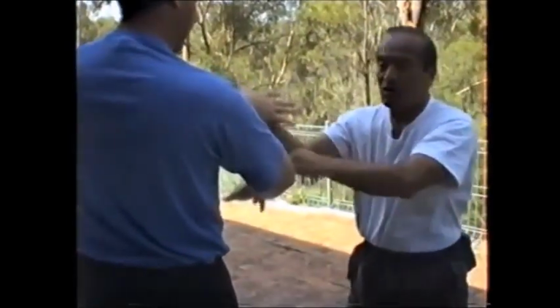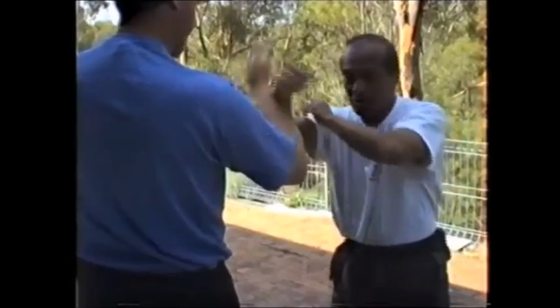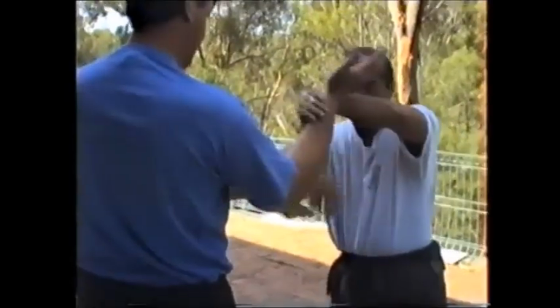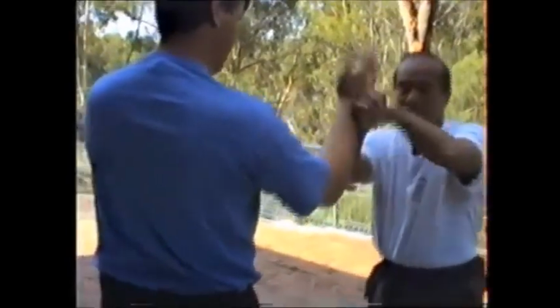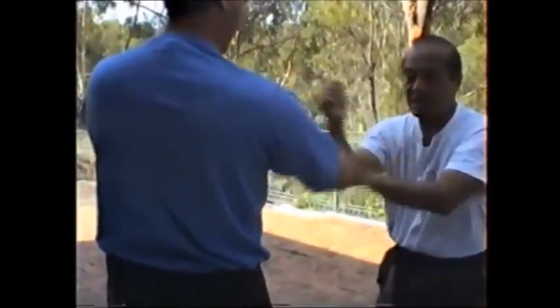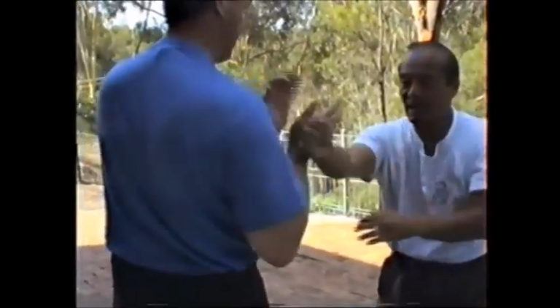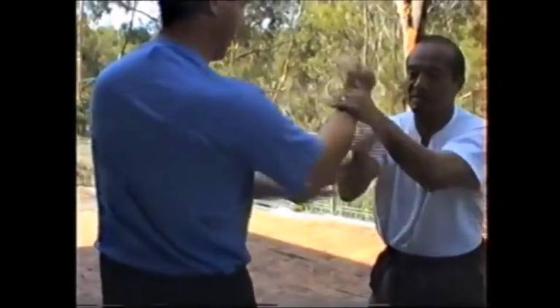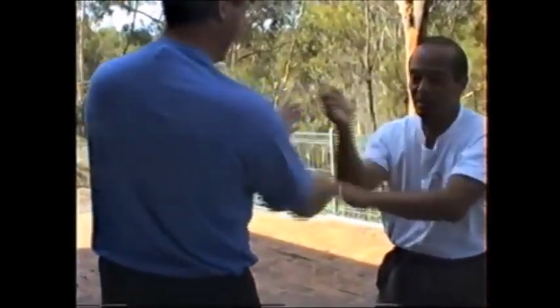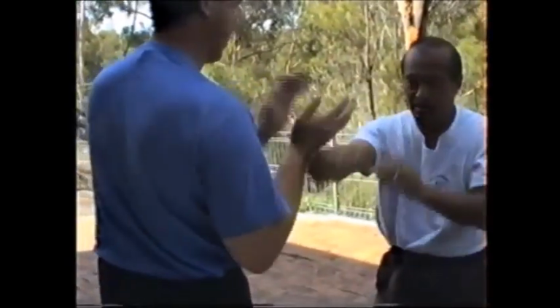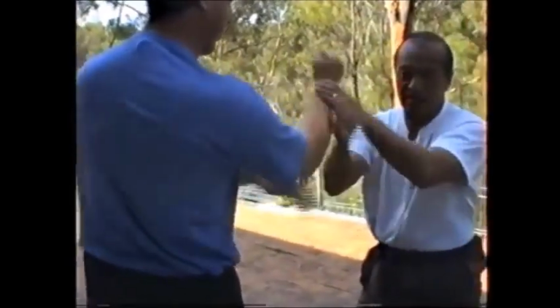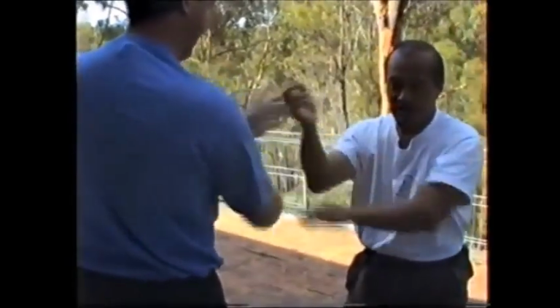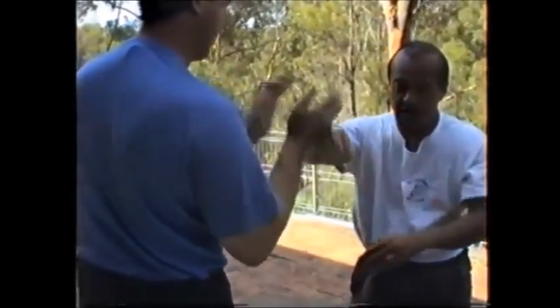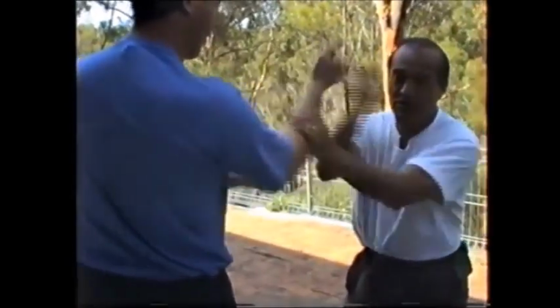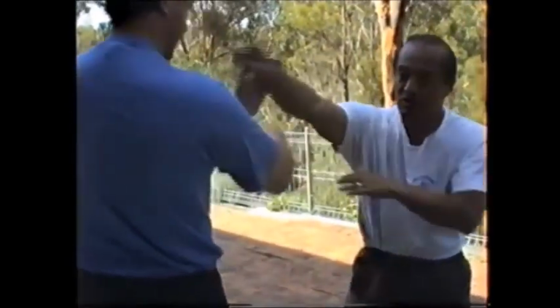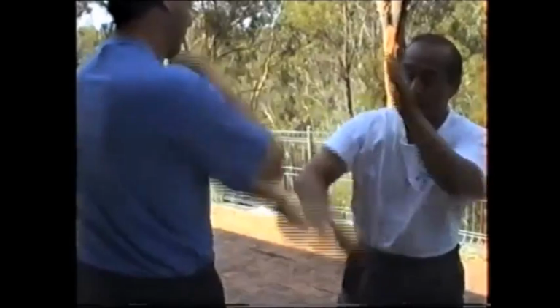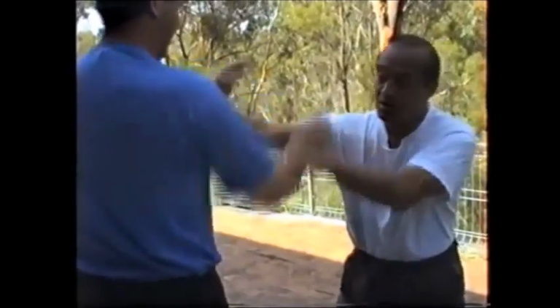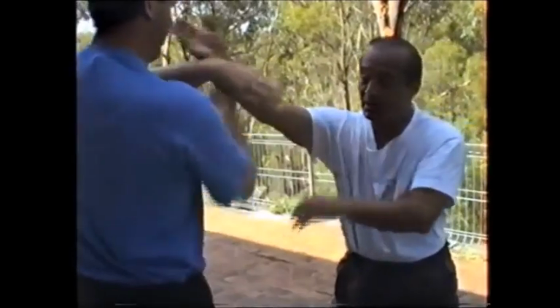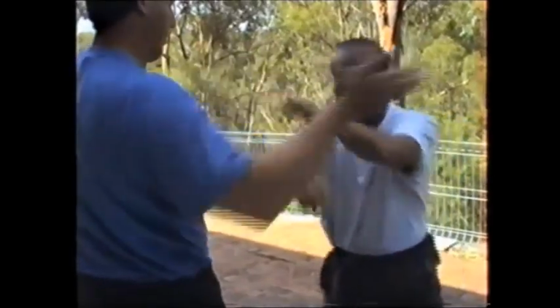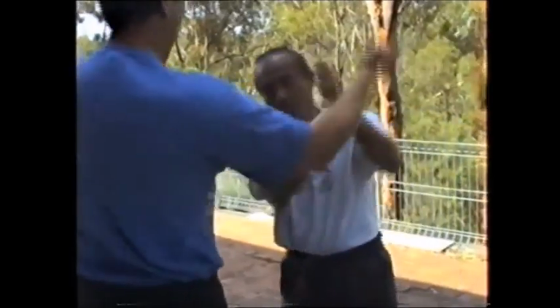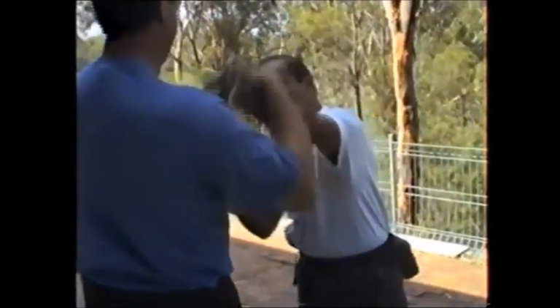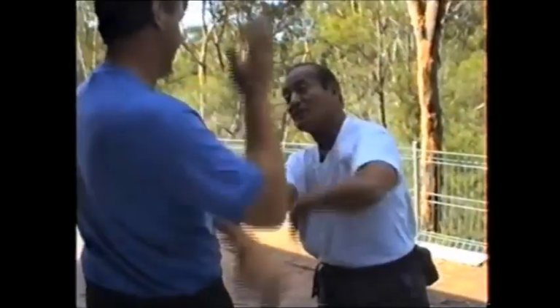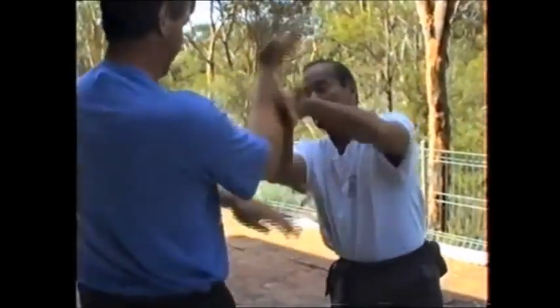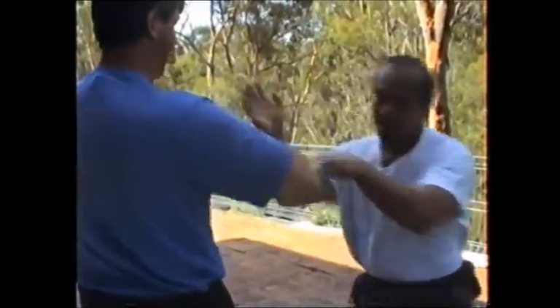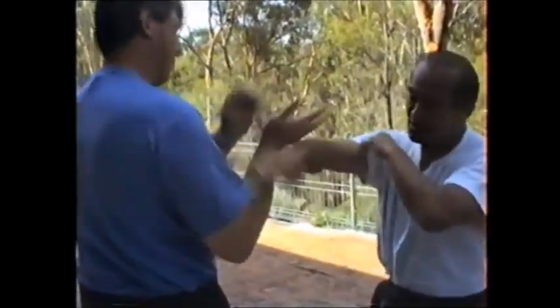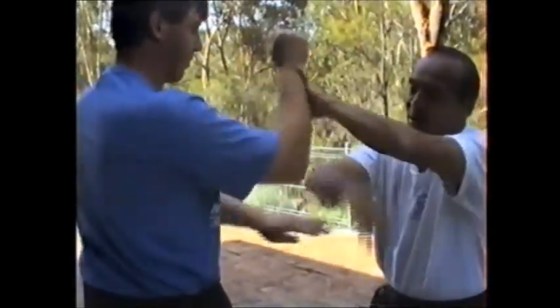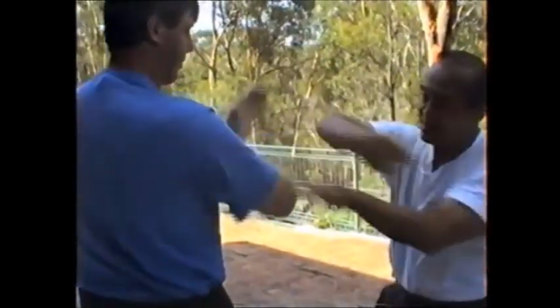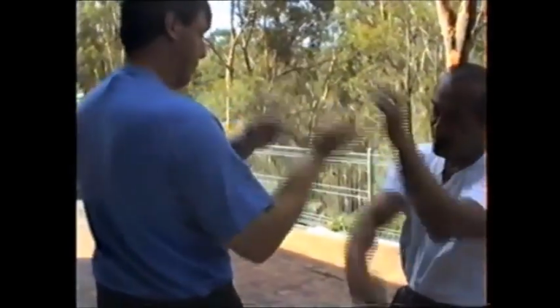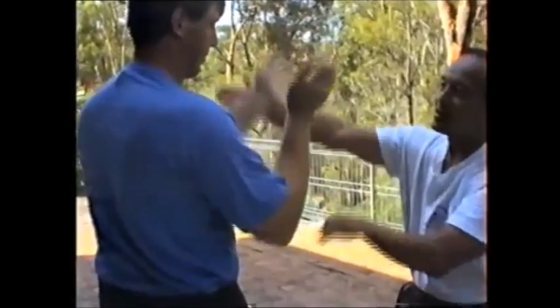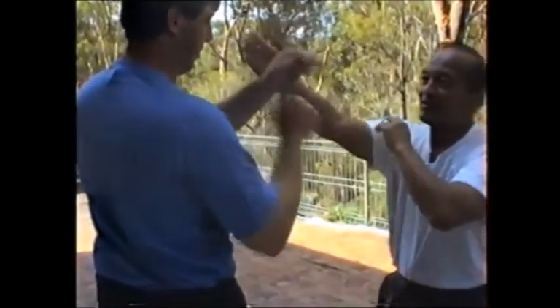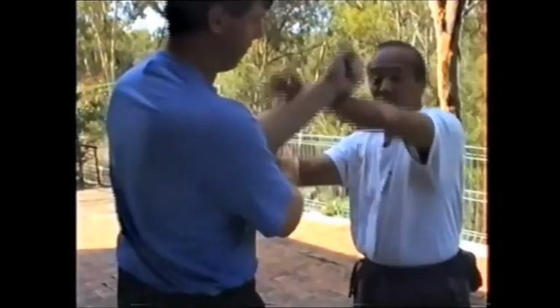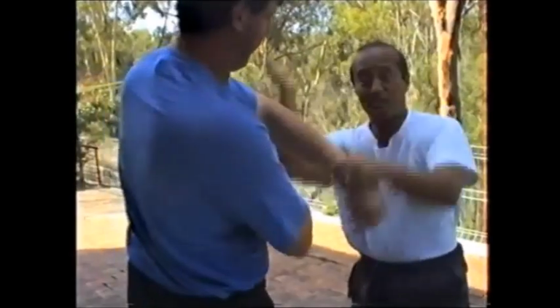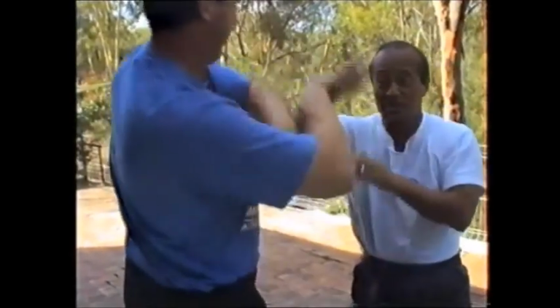When you go thrust for thrust — it's like you're like that. That's thrust for thrust; that's two for two. And you come back in here, then you have your arm for one on that side. Starts to pick up like that. That's the hand position.